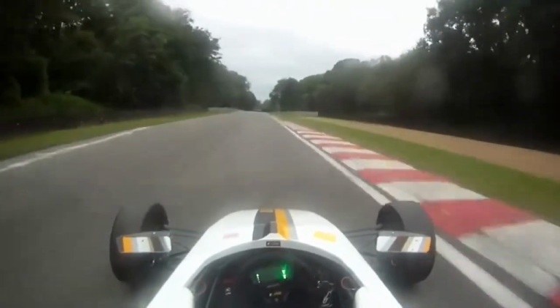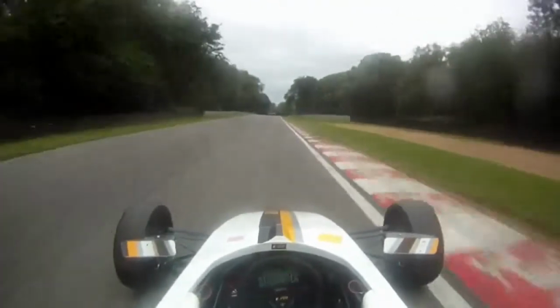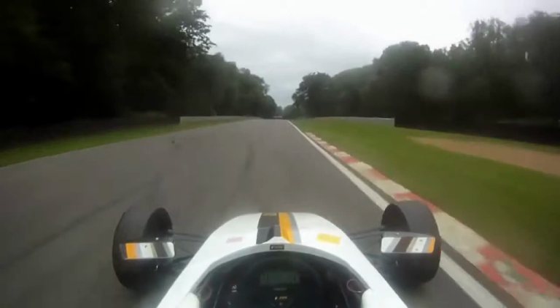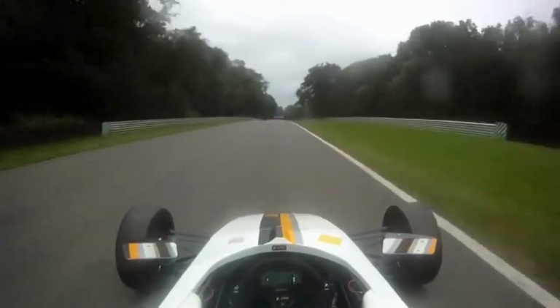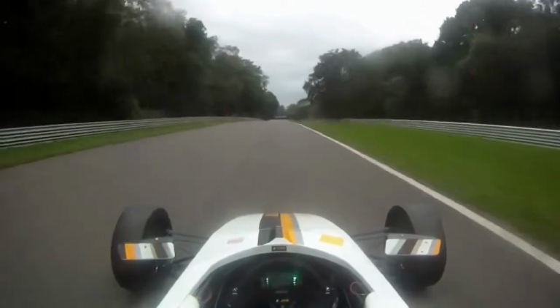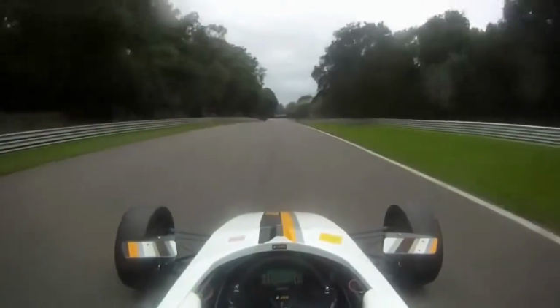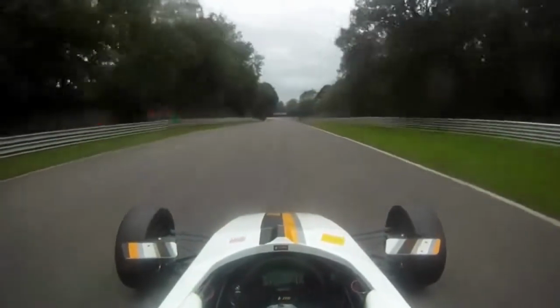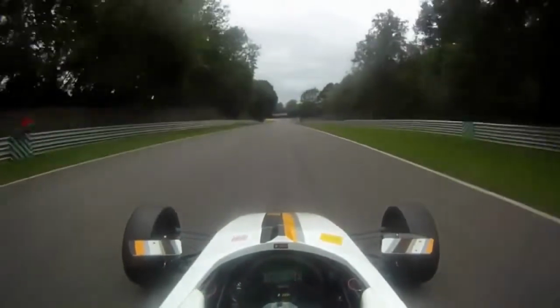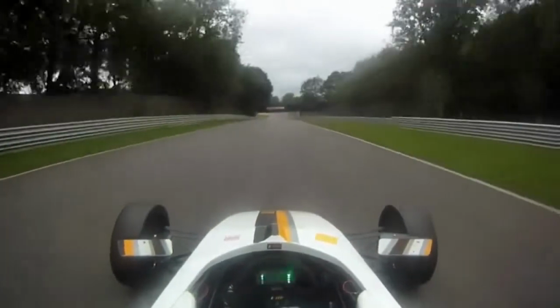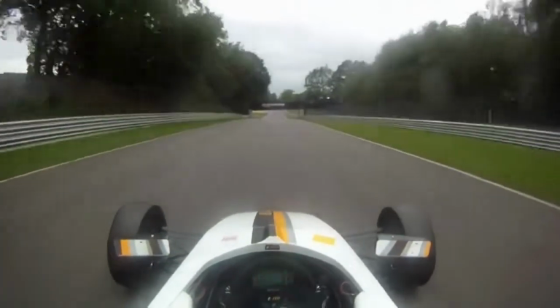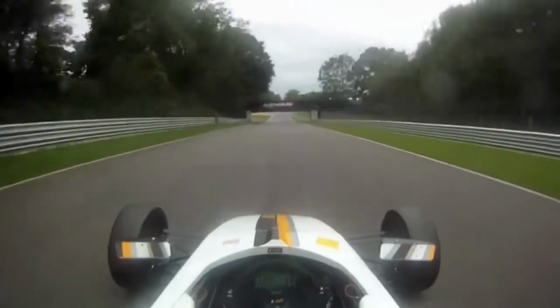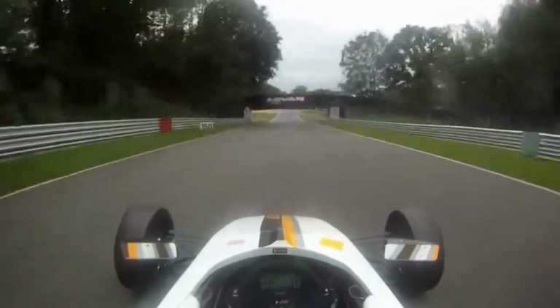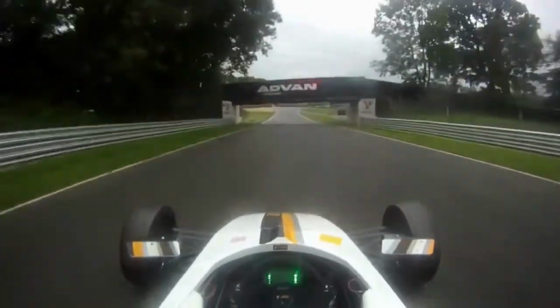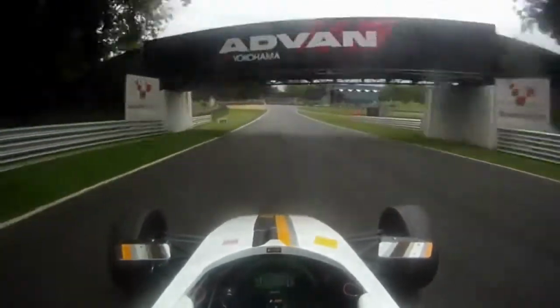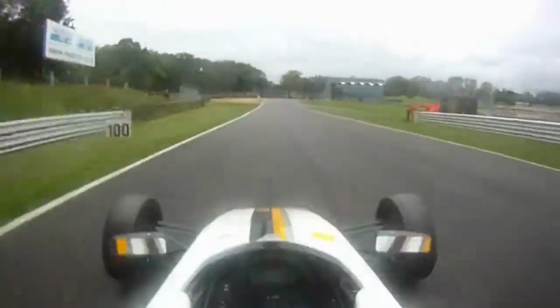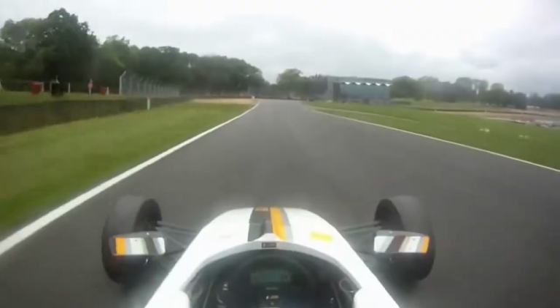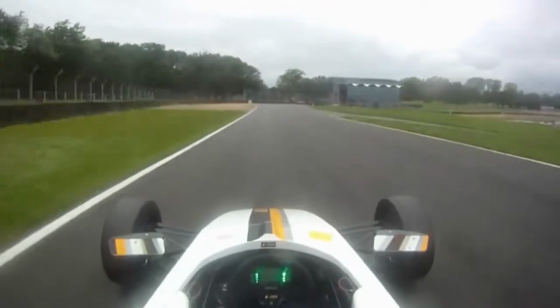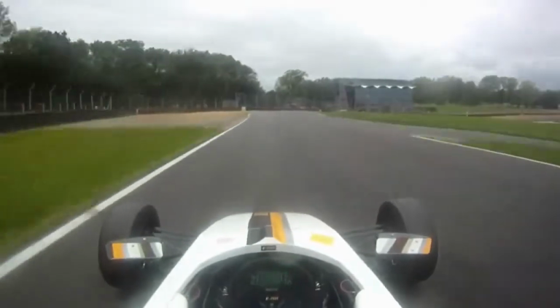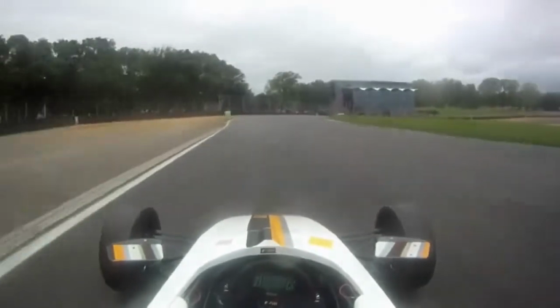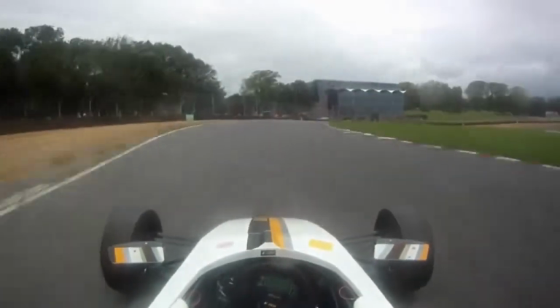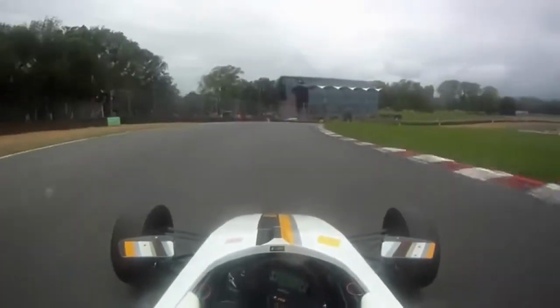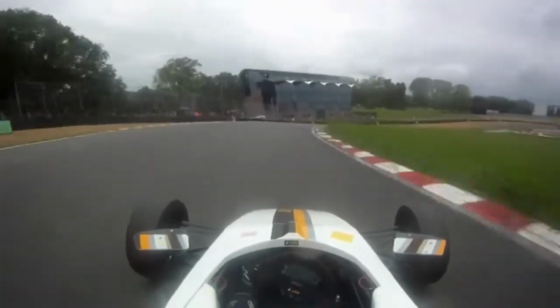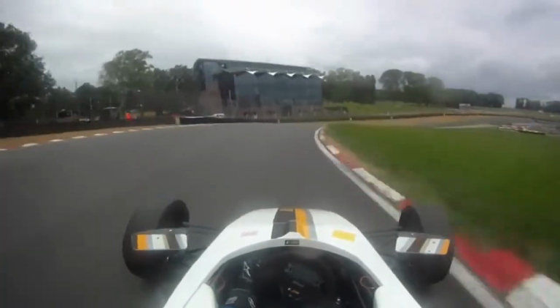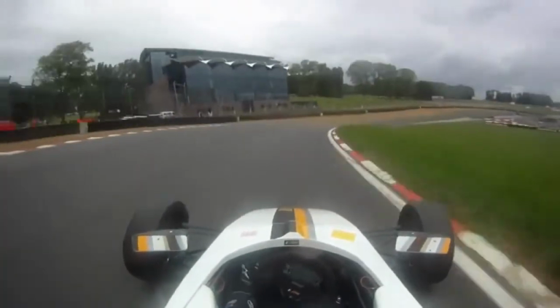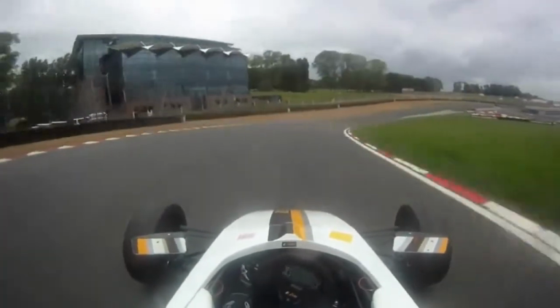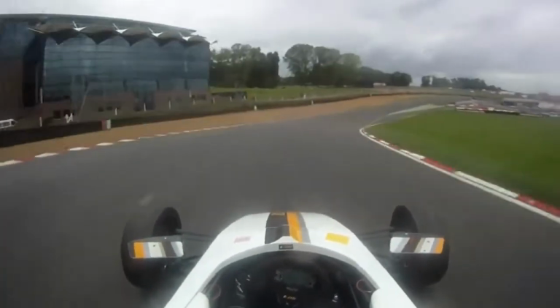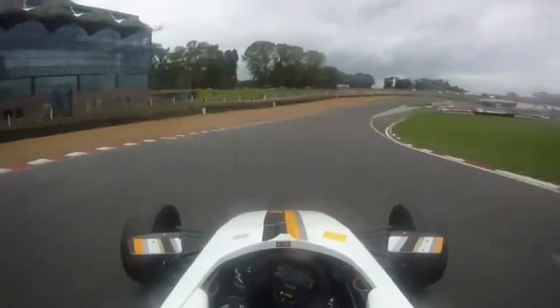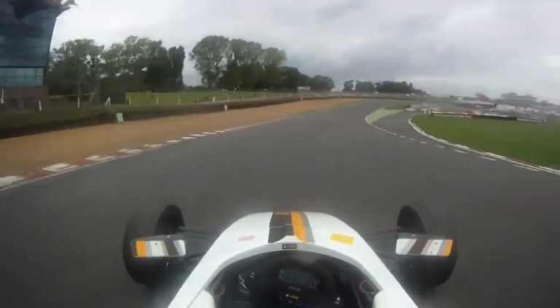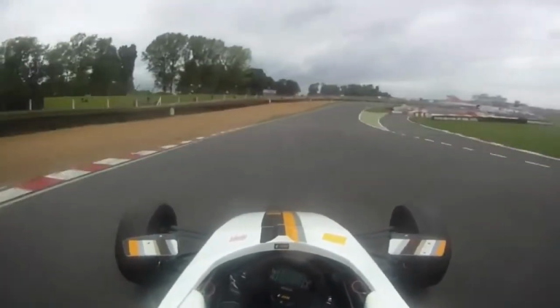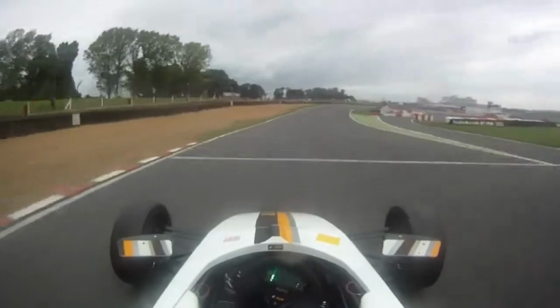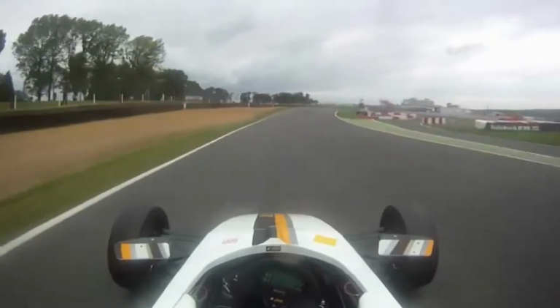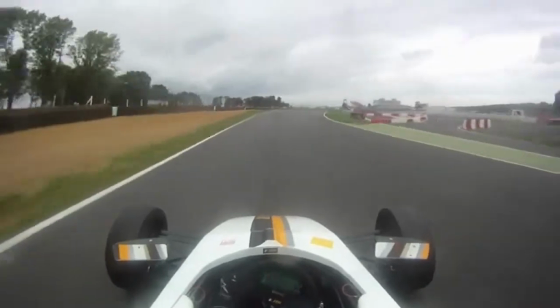This is the last corner, Clearways, and you're in 5th gear going down to 4th, carrying as much speed as possible at the apex and also having a good exit towards the straight.